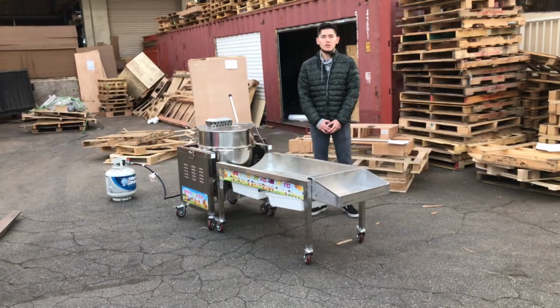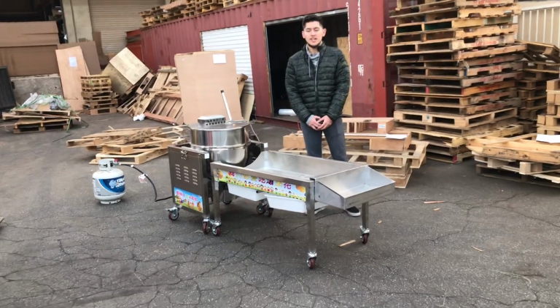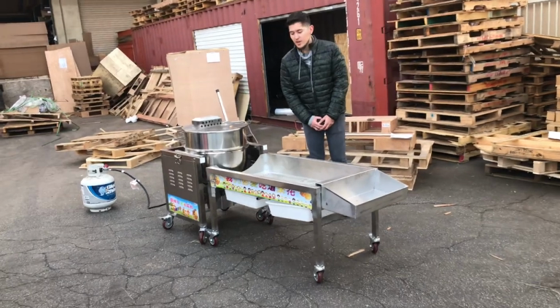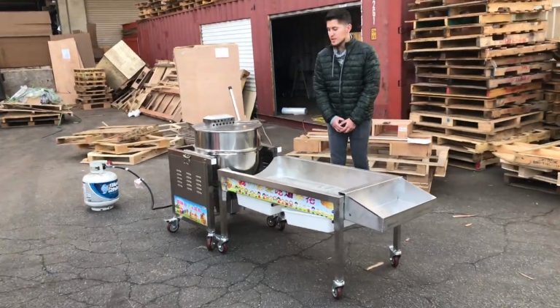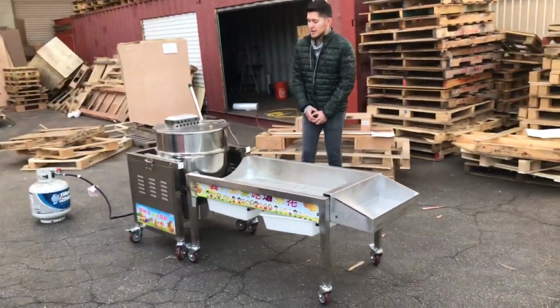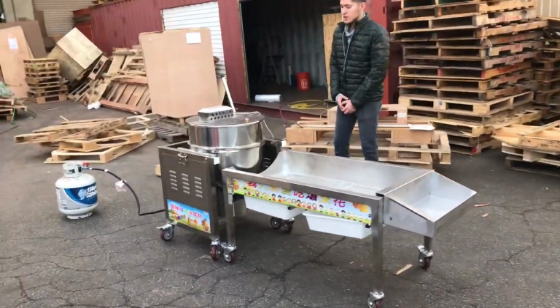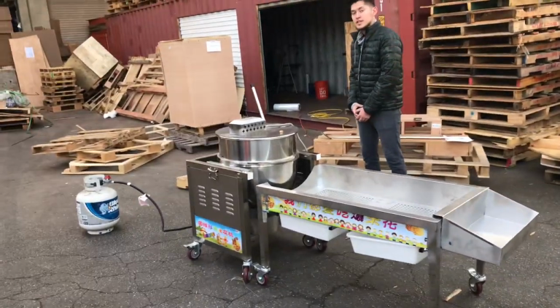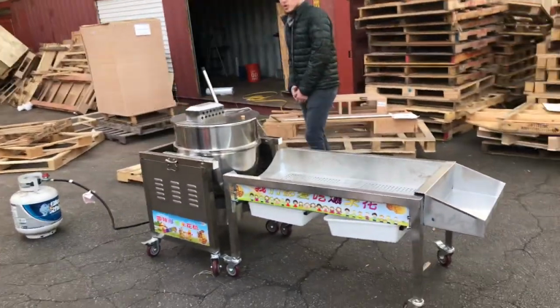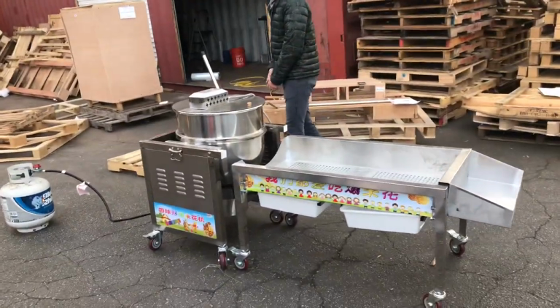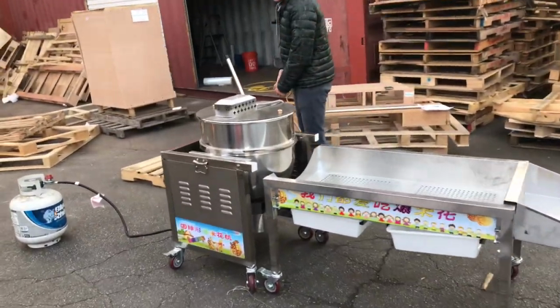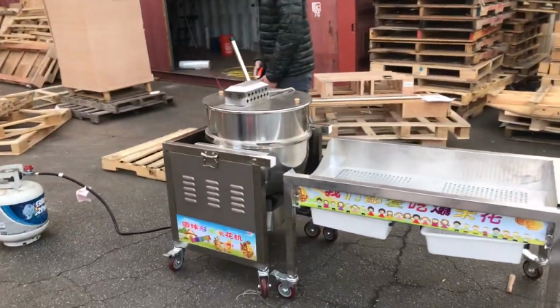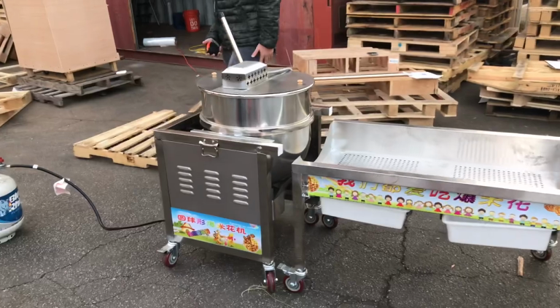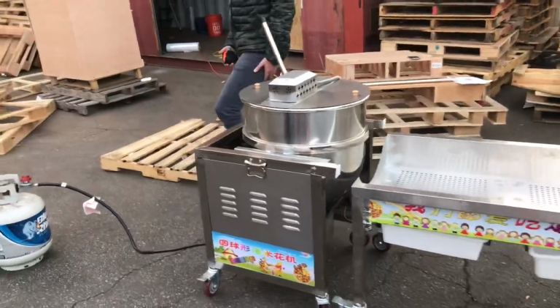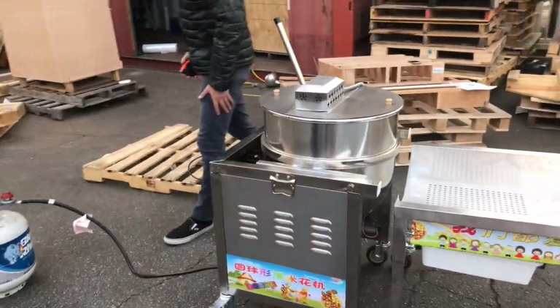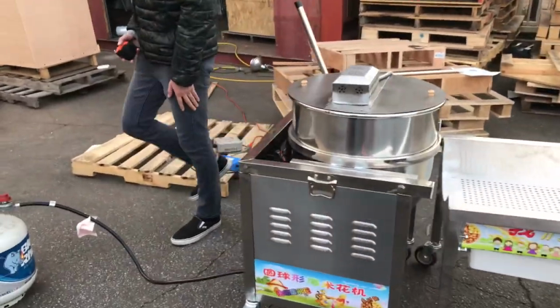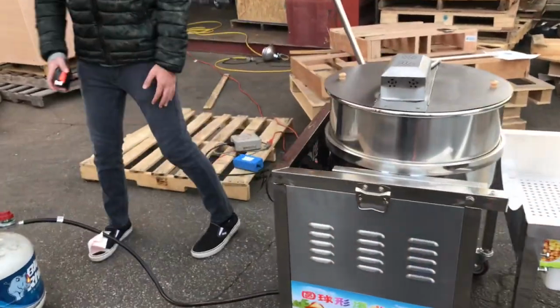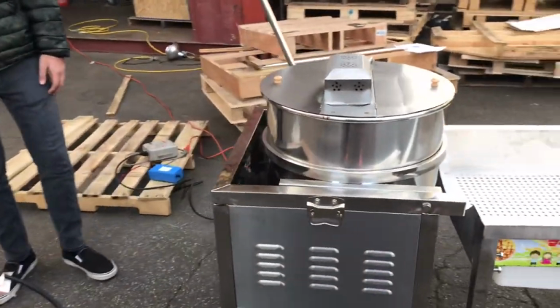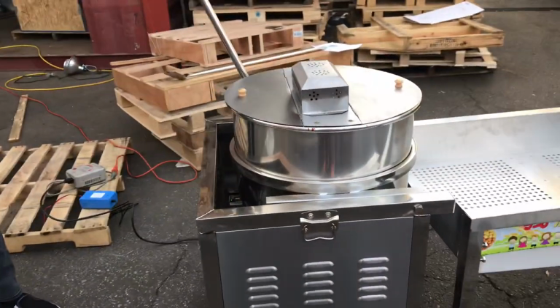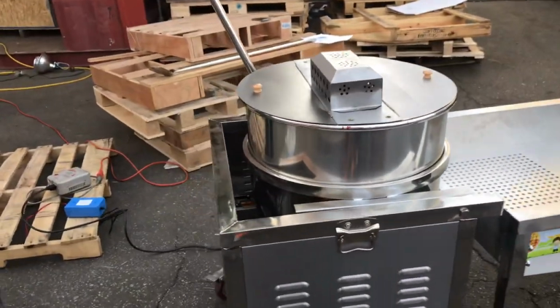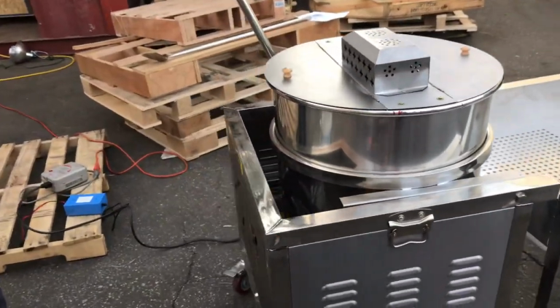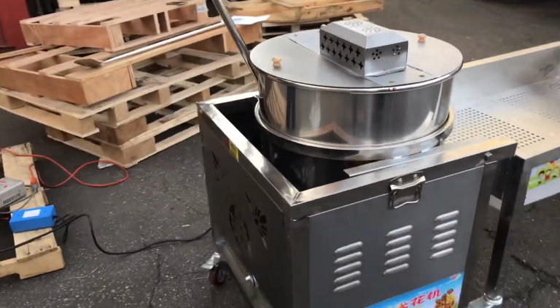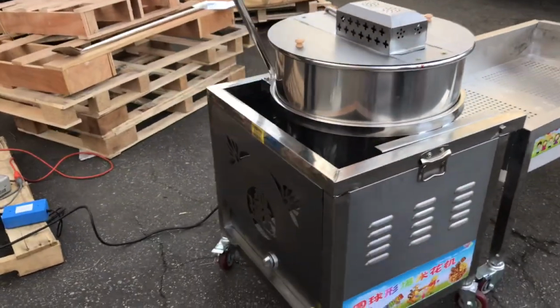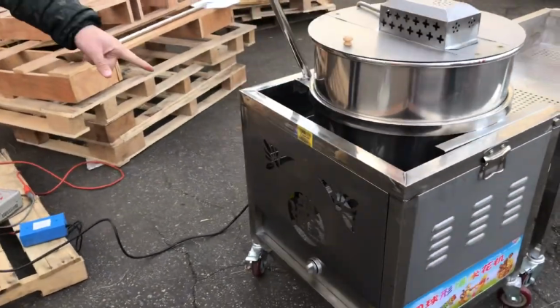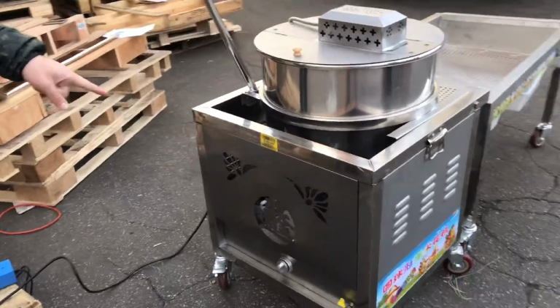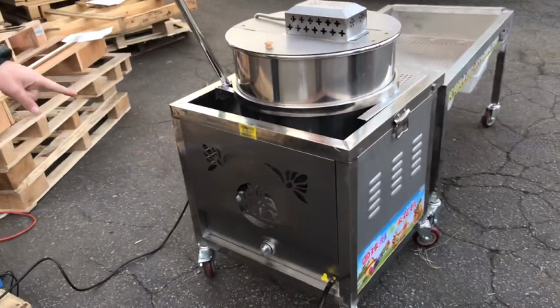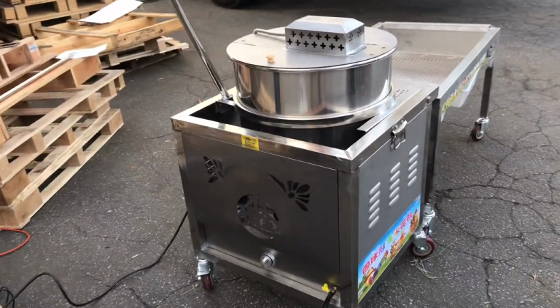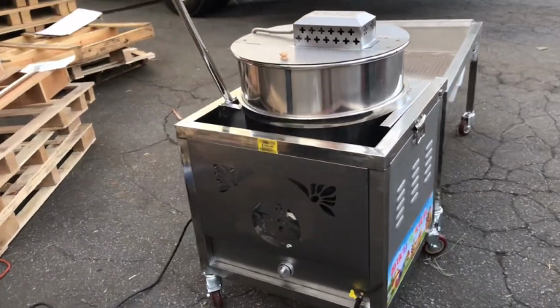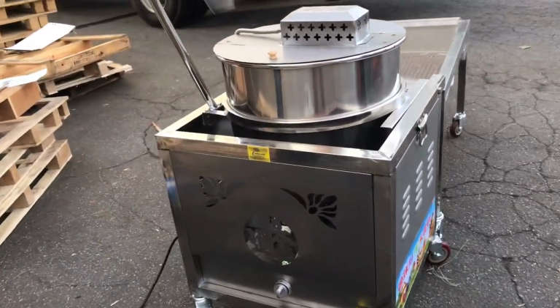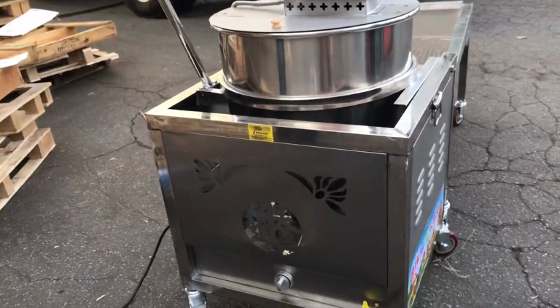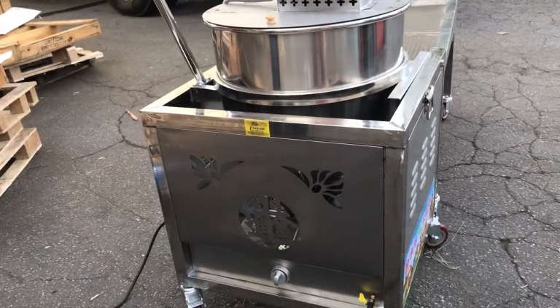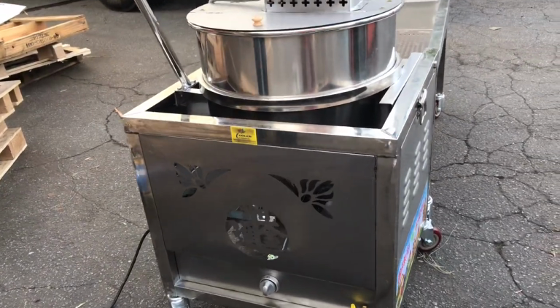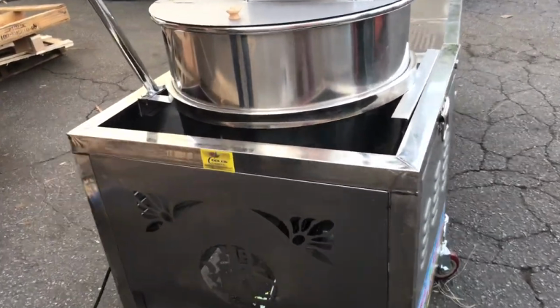Hello everybody, today we're going to demonstrate our brand new commercial kettle corn machine. The brand on this unit is going to be our own company brand — Cooler Depot. The sticker is going to be right there in the front or side of the unit; you'll be able to locate it right there.